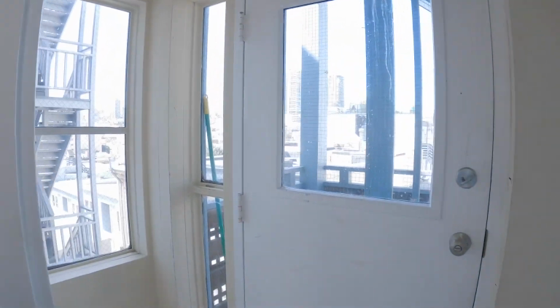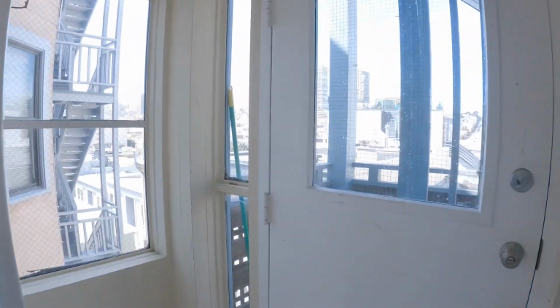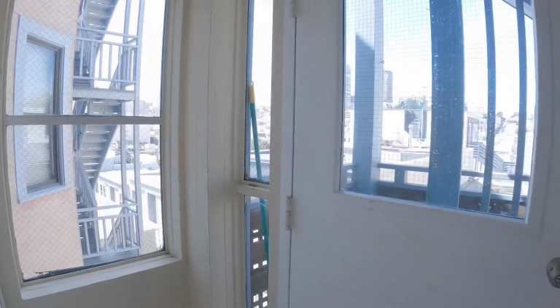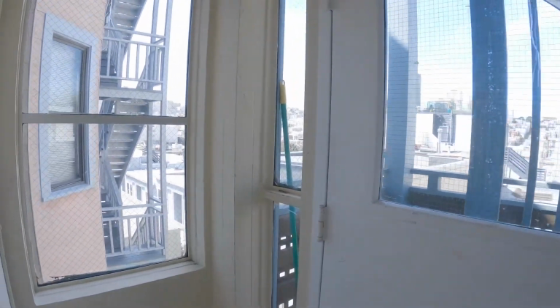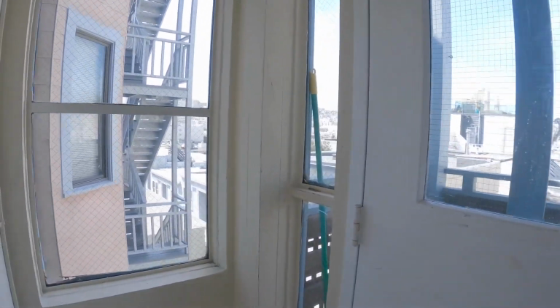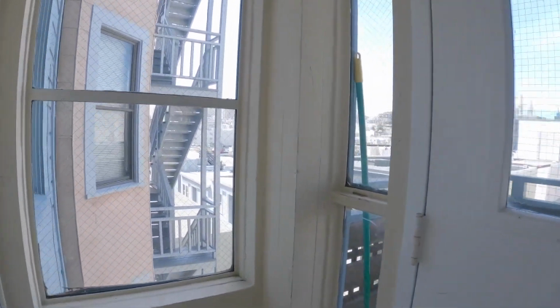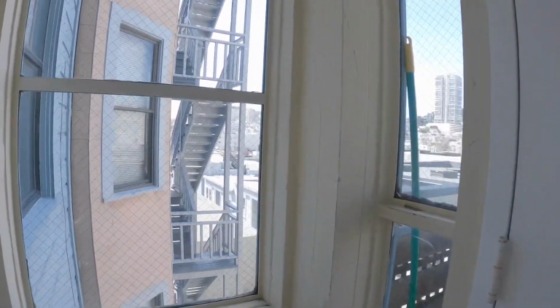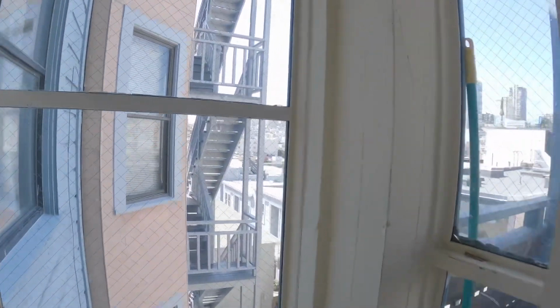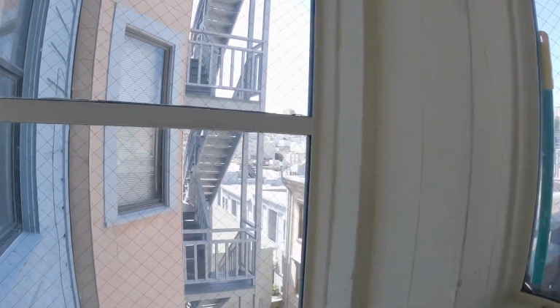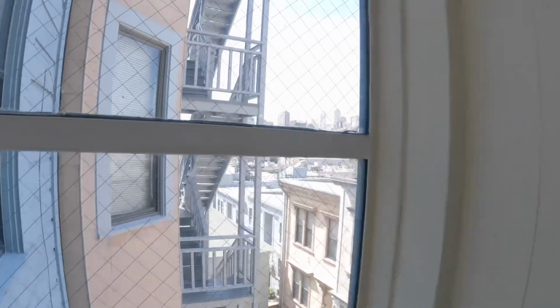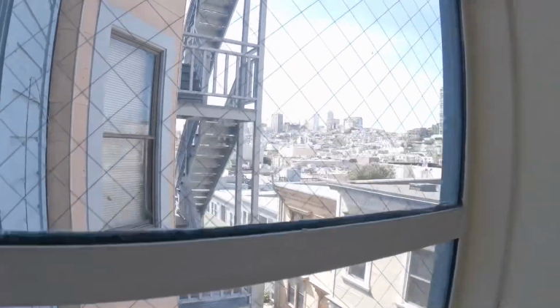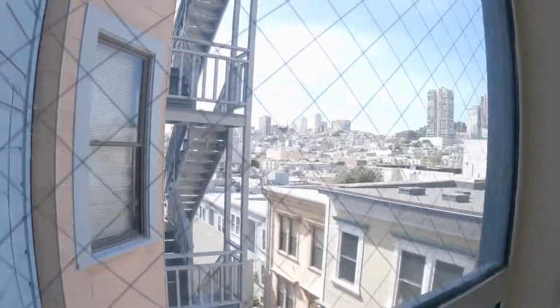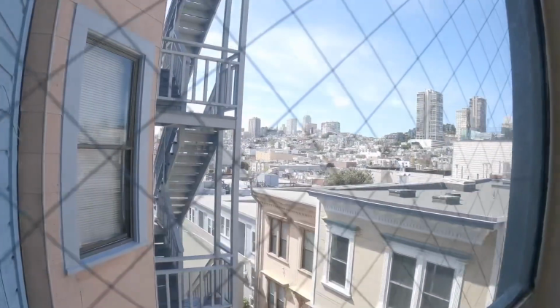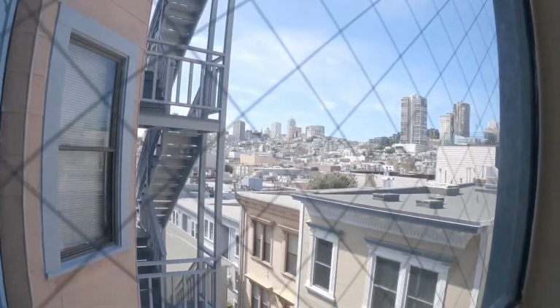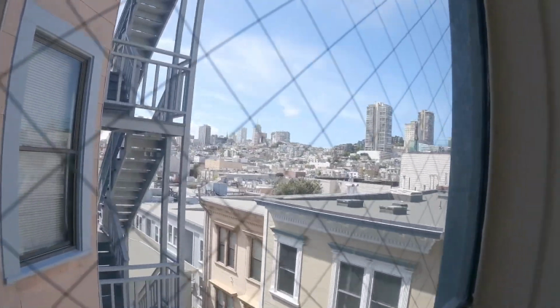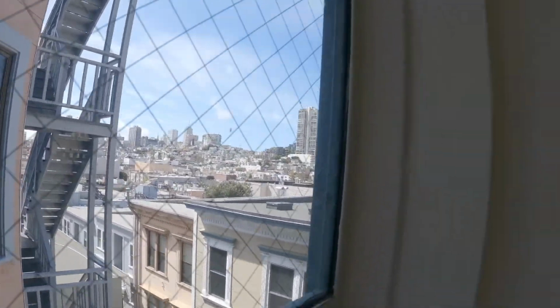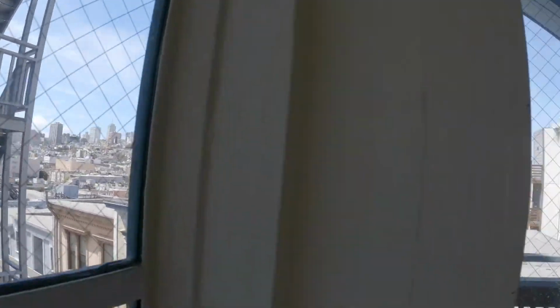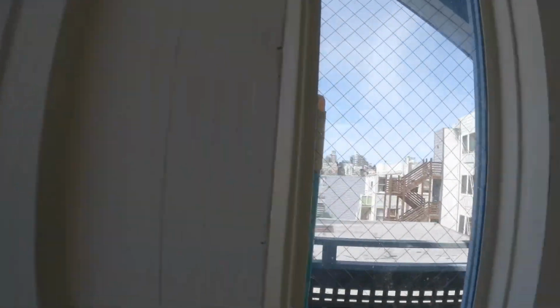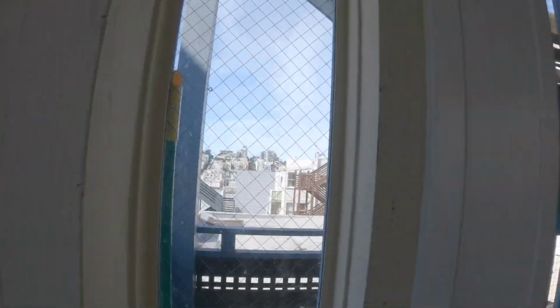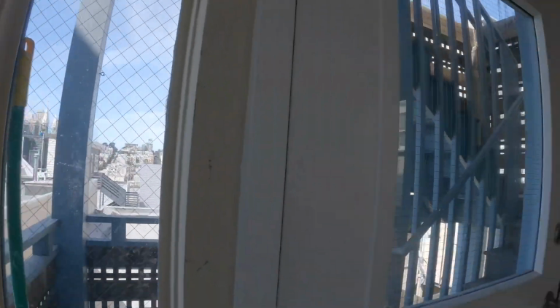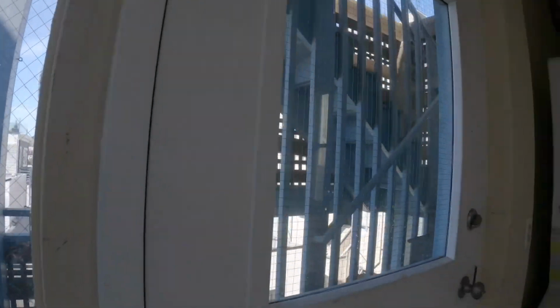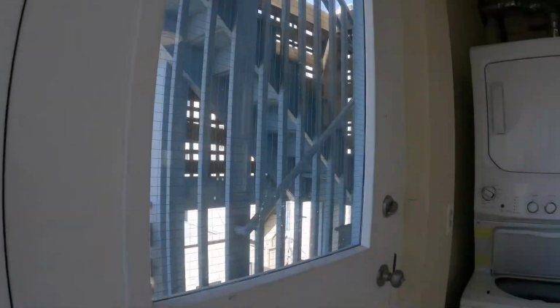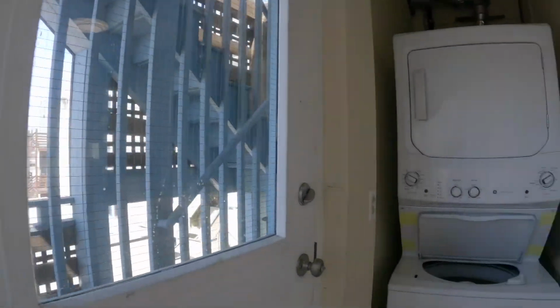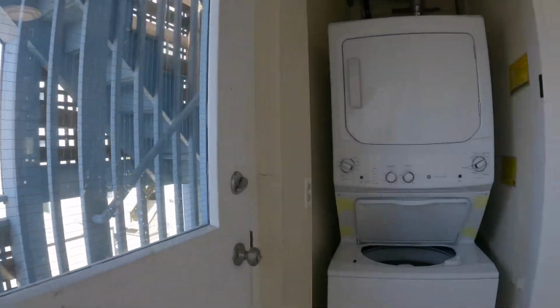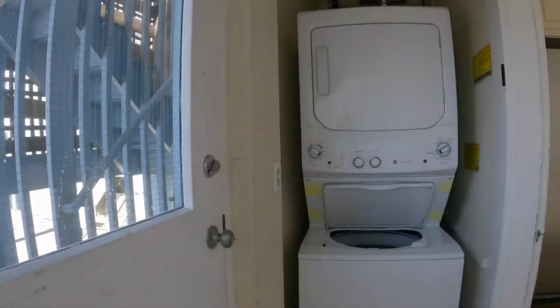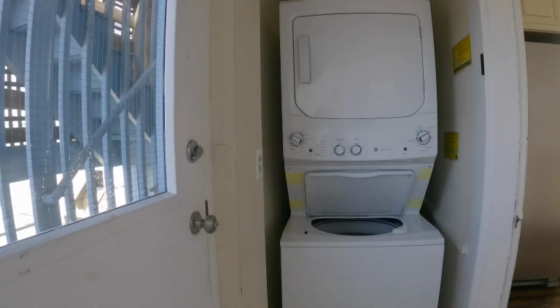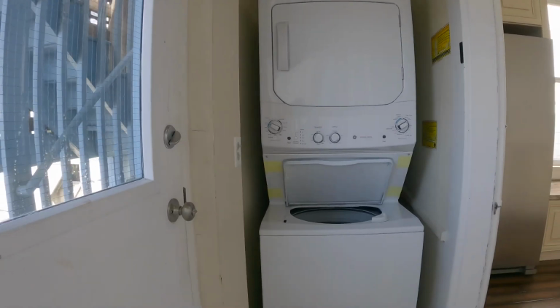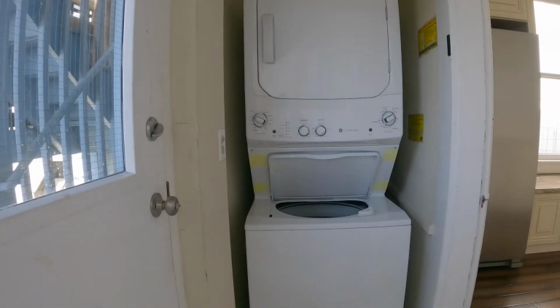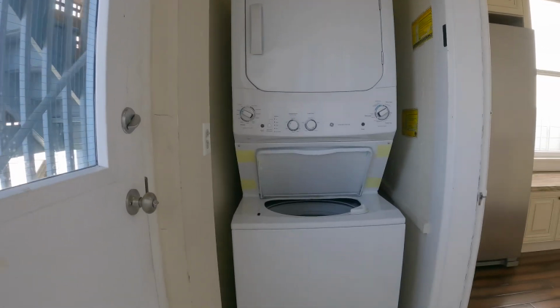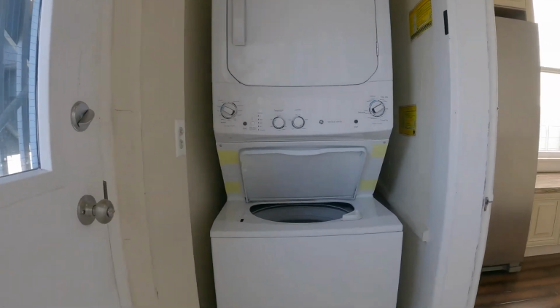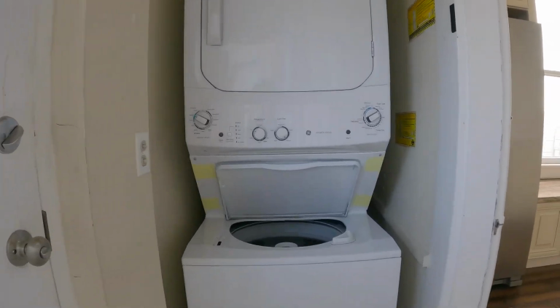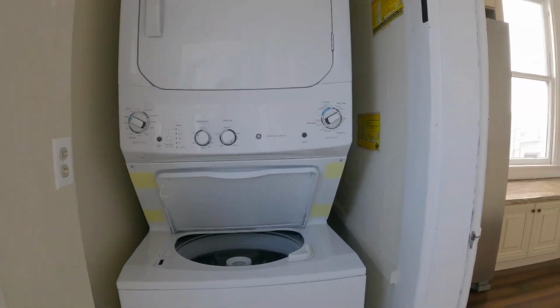Here's your back porch for additional storage, and you have really nice views here. Plus, private stackable laundry machines.